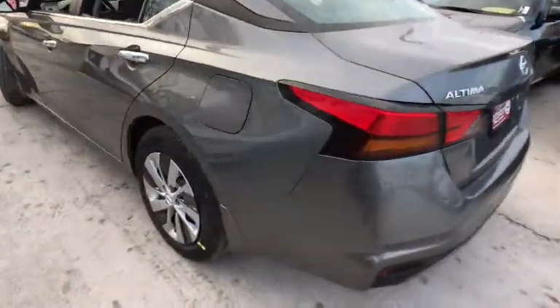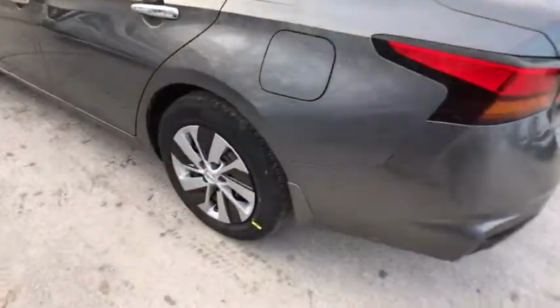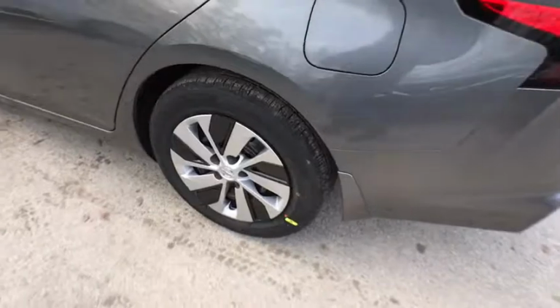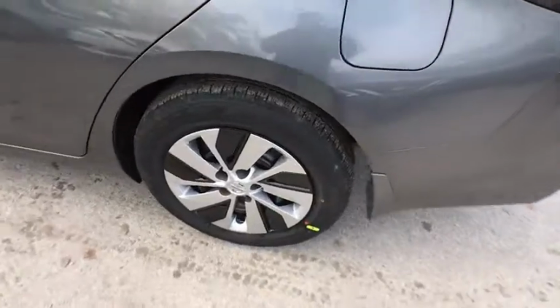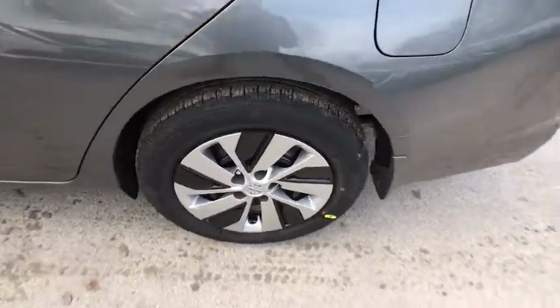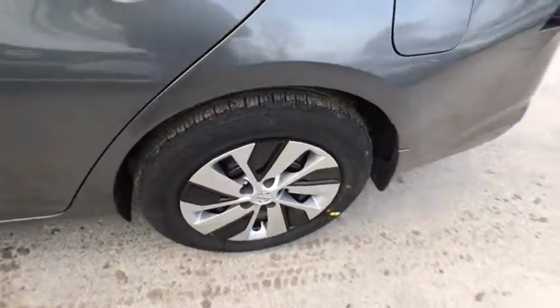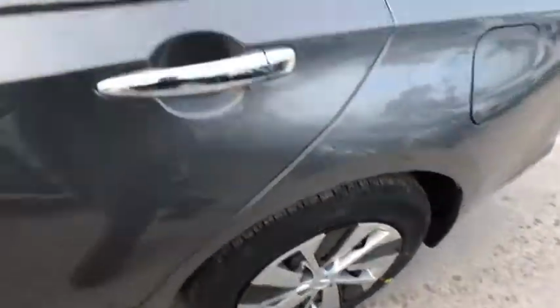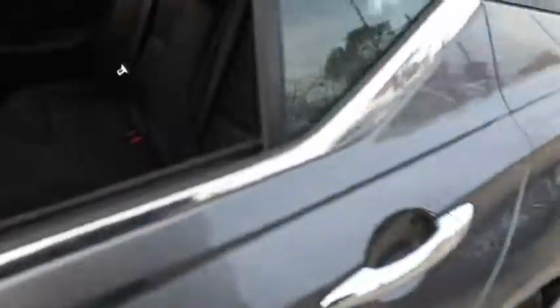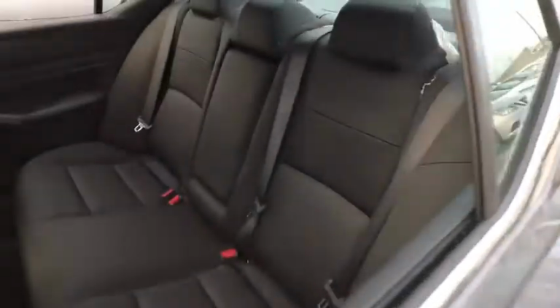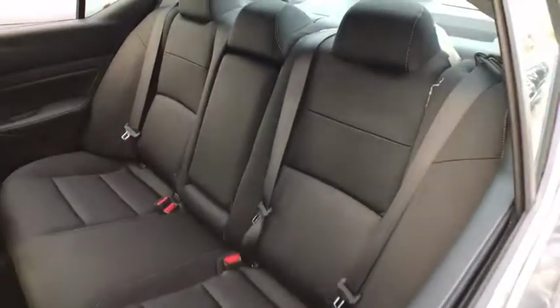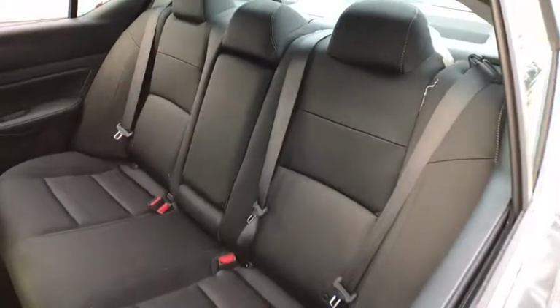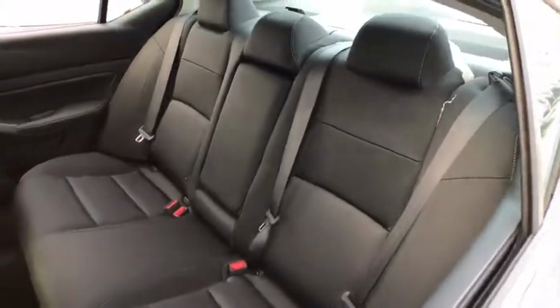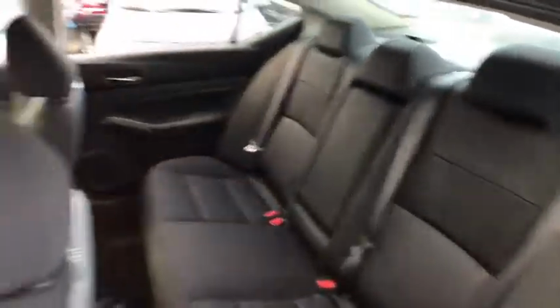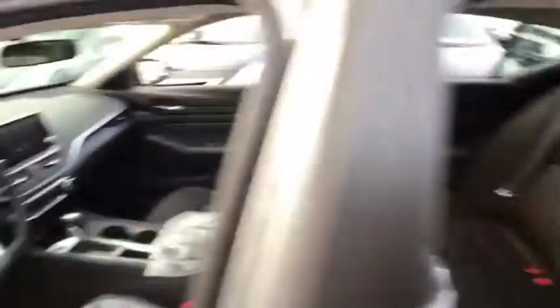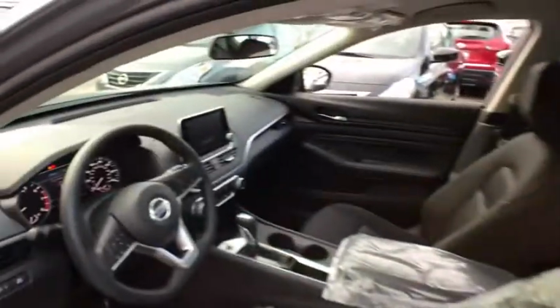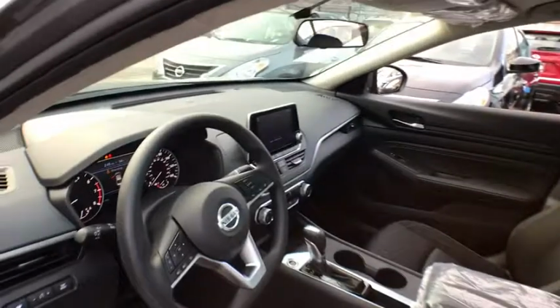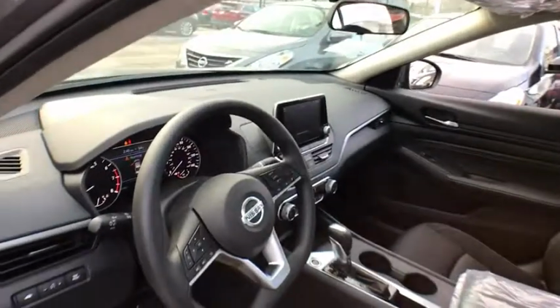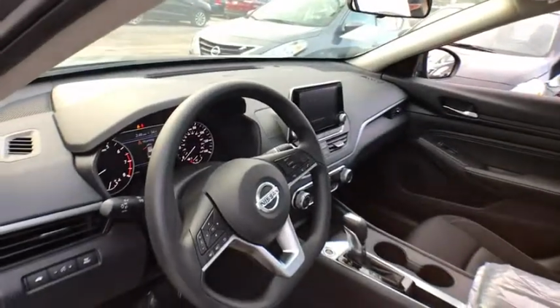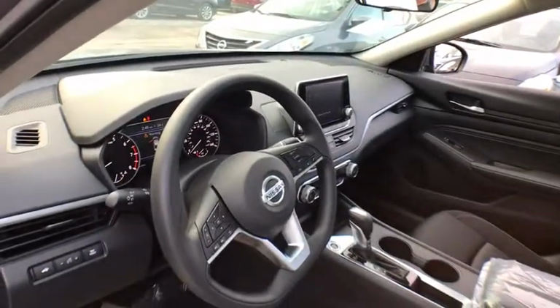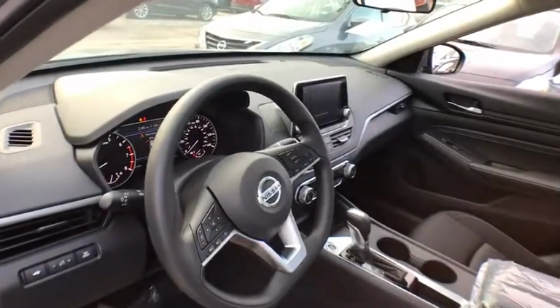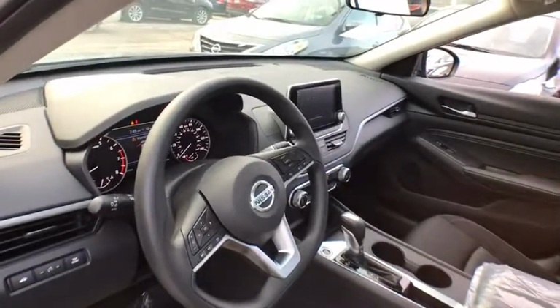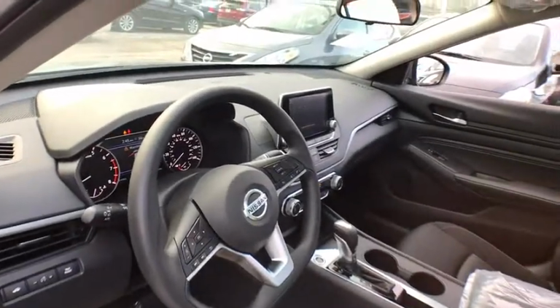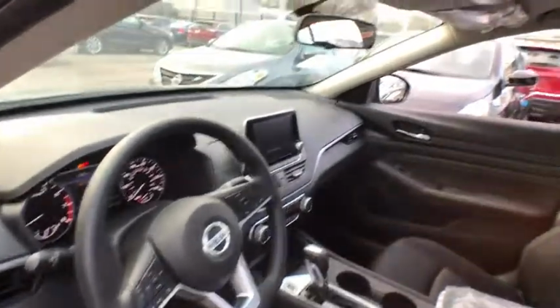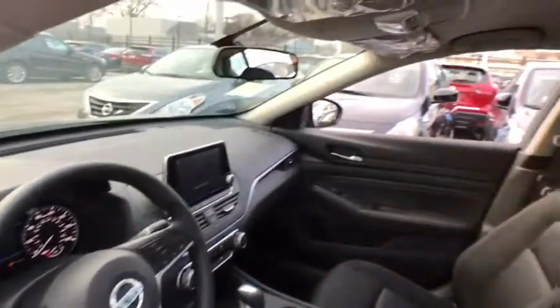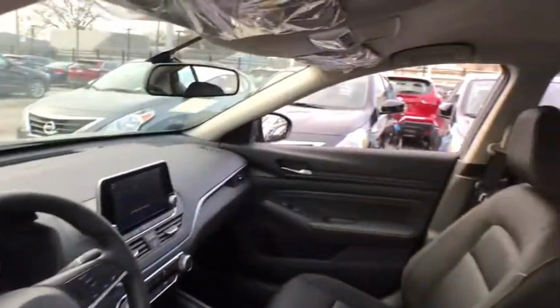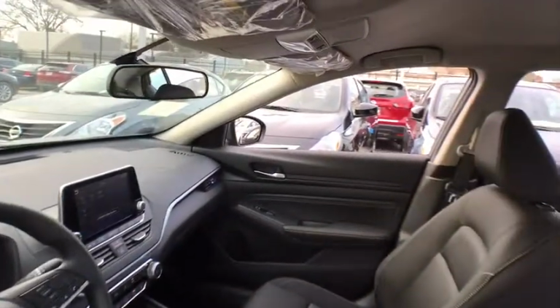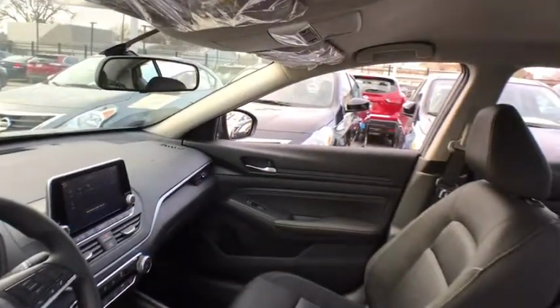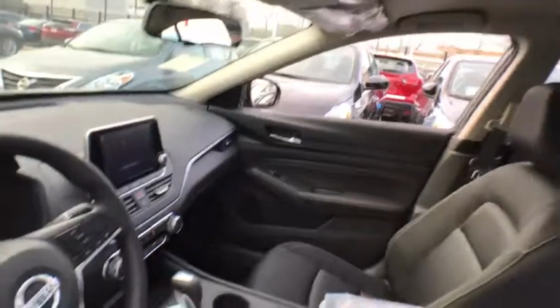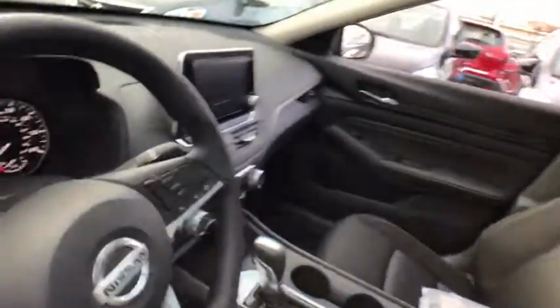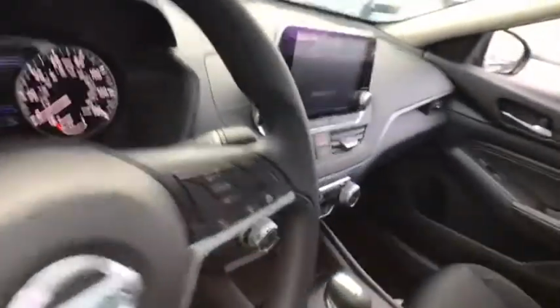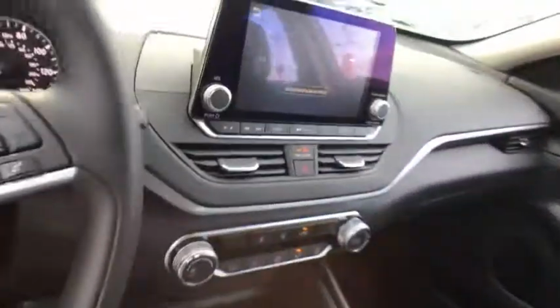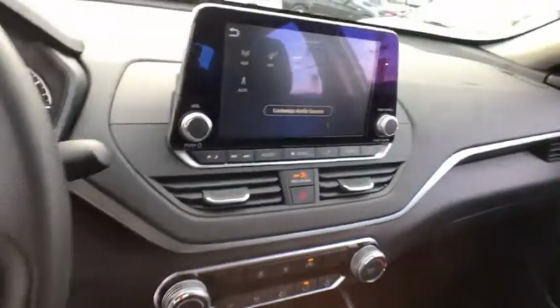Here are some of this vehicle's great options: stability control, traction control, remote engine start, anti-lock braking system, steering wheel audio controls, keyless entry, backup camera, Bluetooth, adjustable steering wheel.